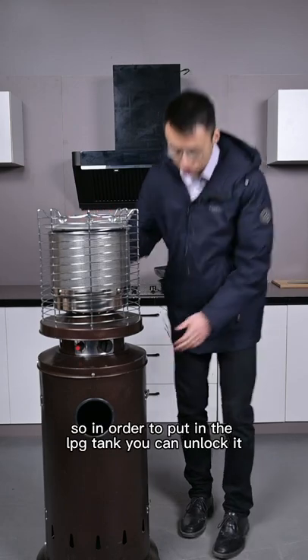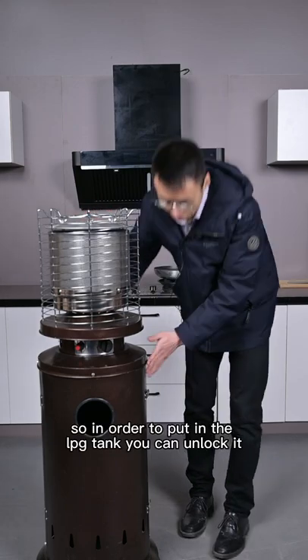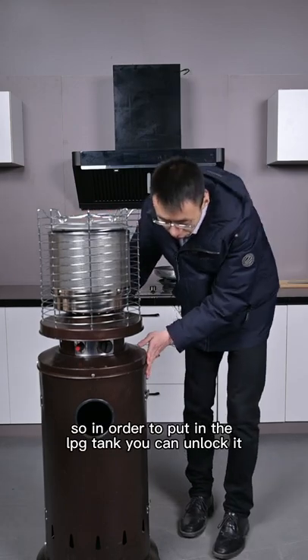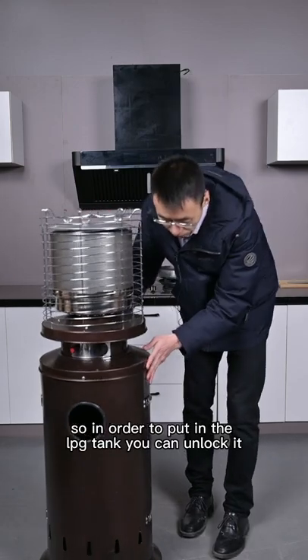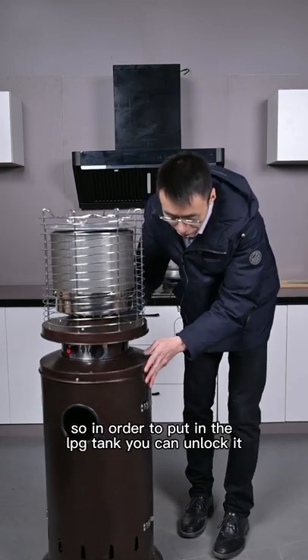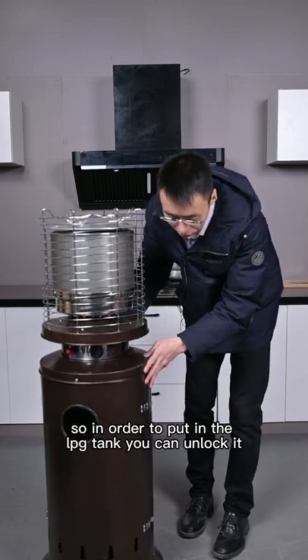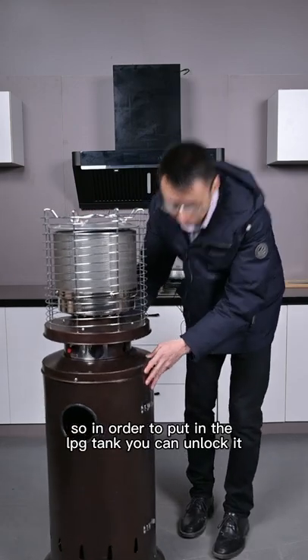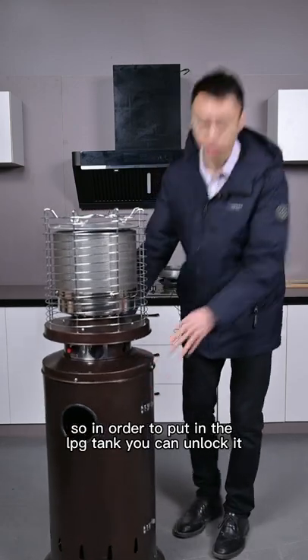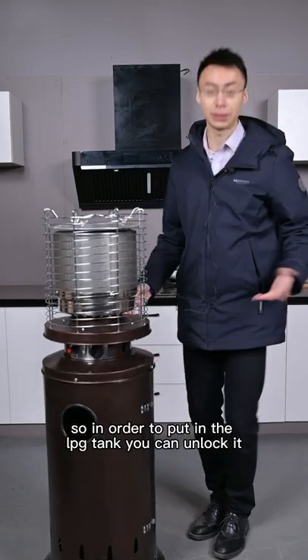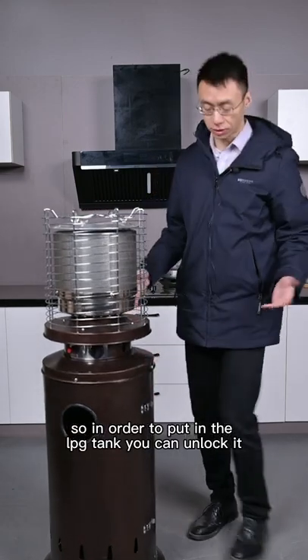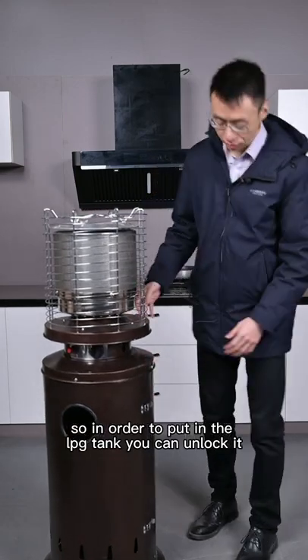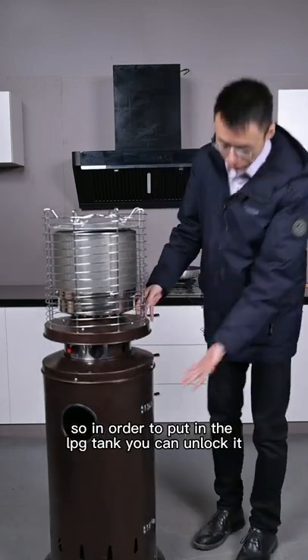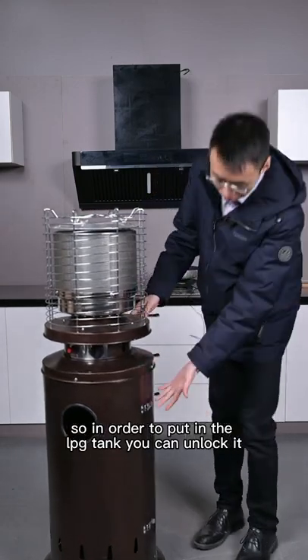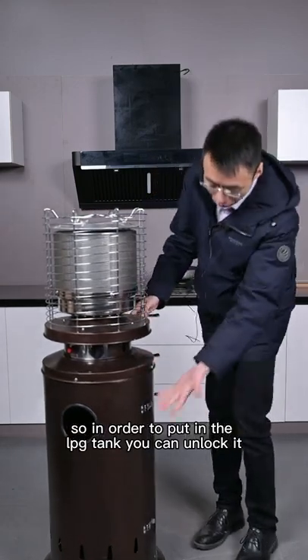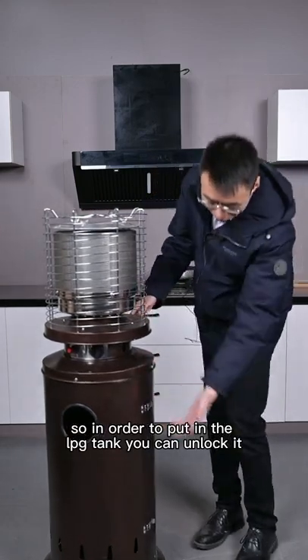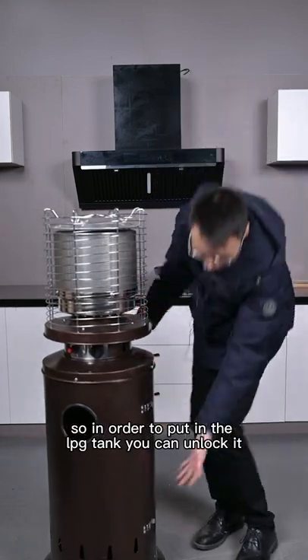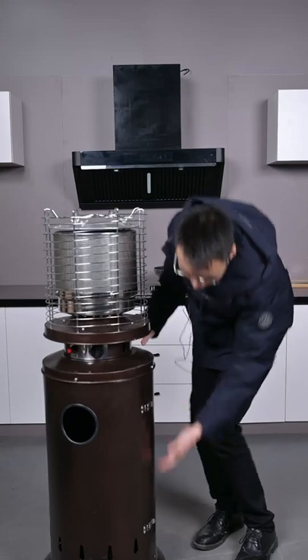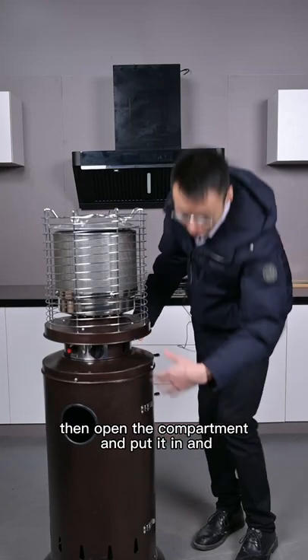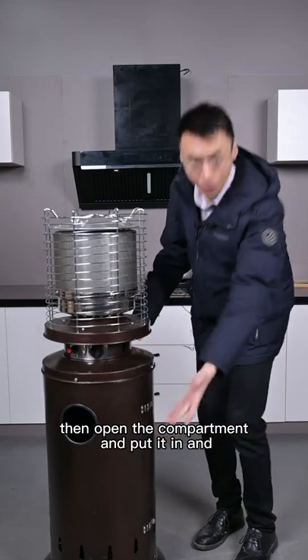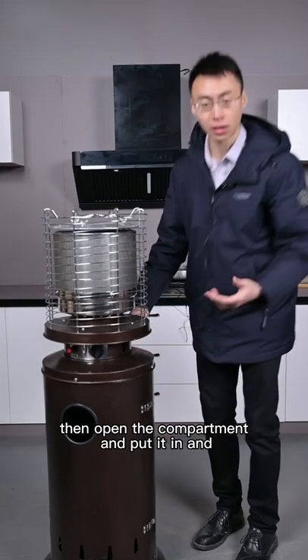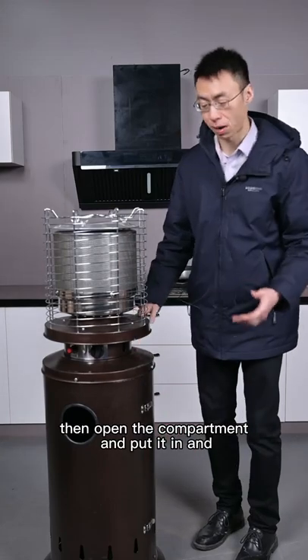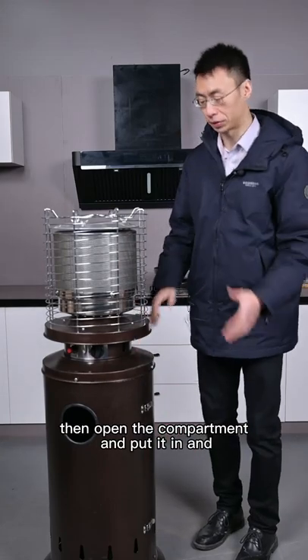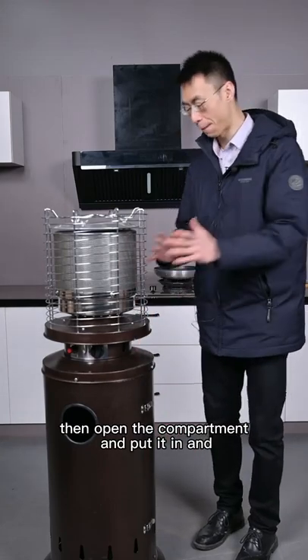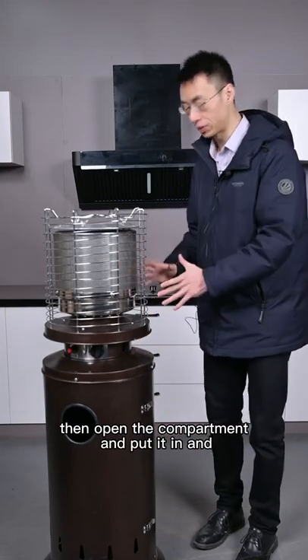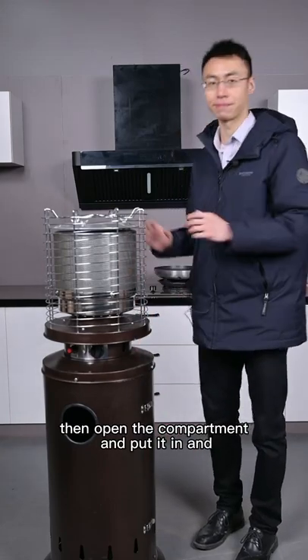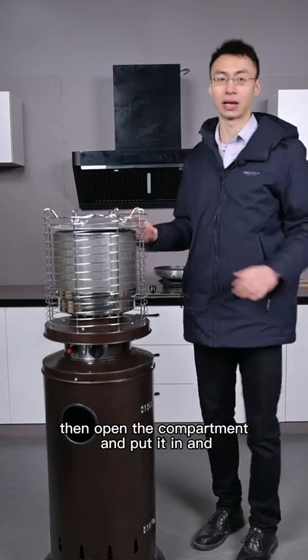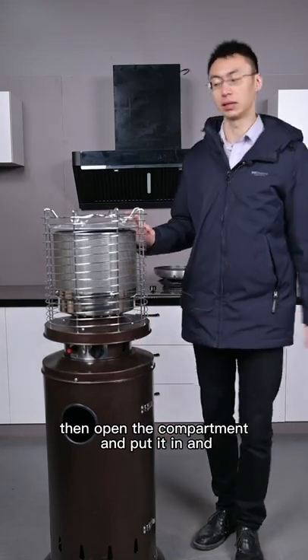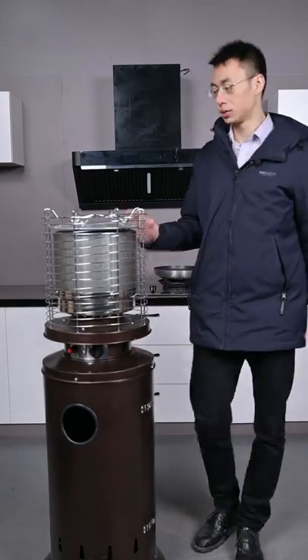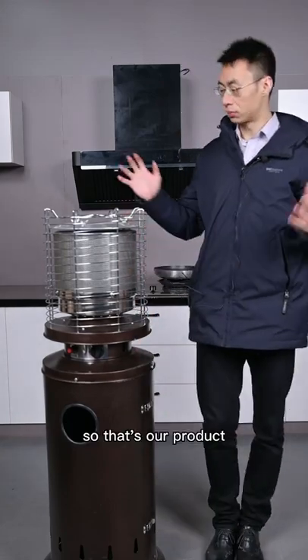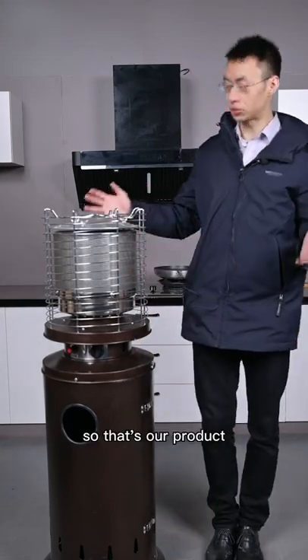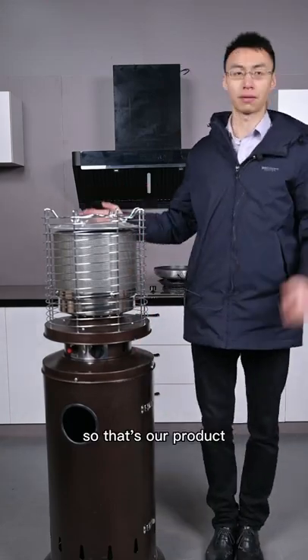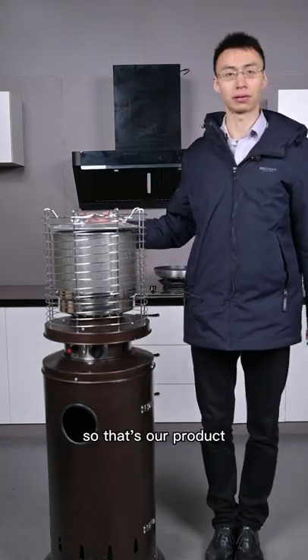In order to put in the LPG tank, you can unlock it, then open the compartment and put it in. And that's our product.